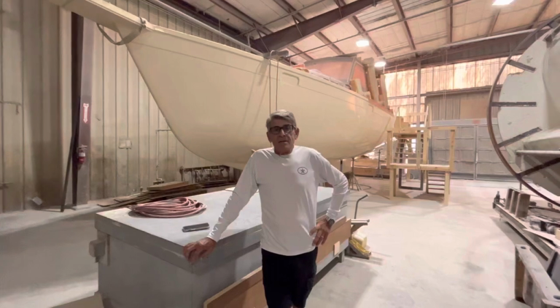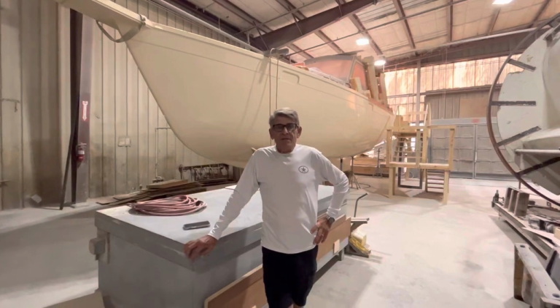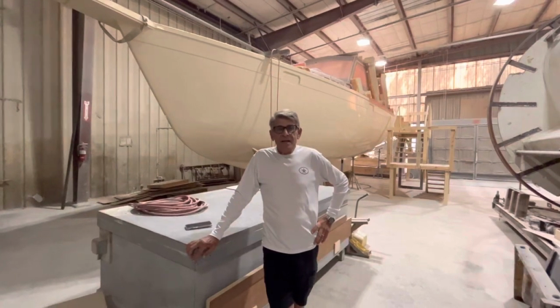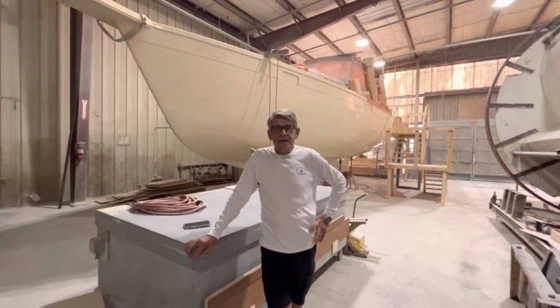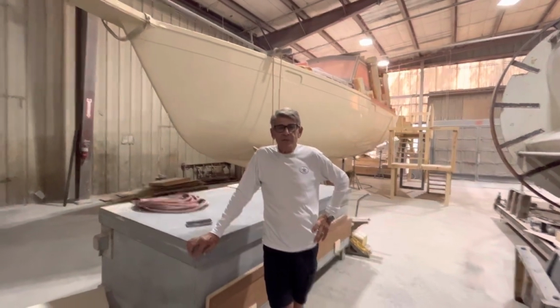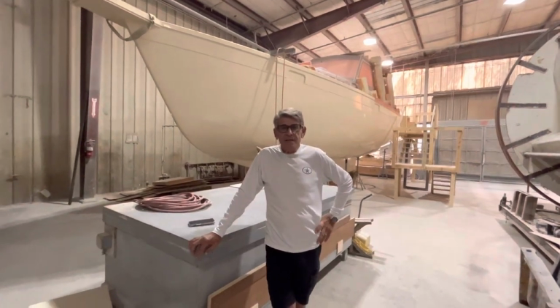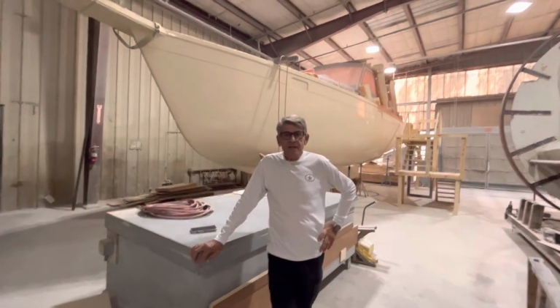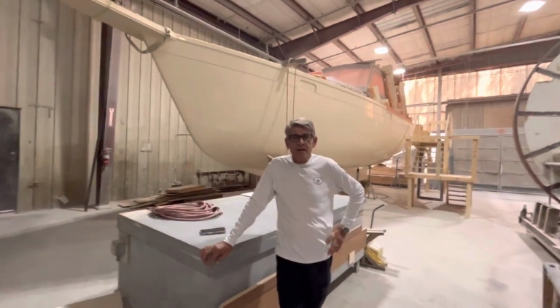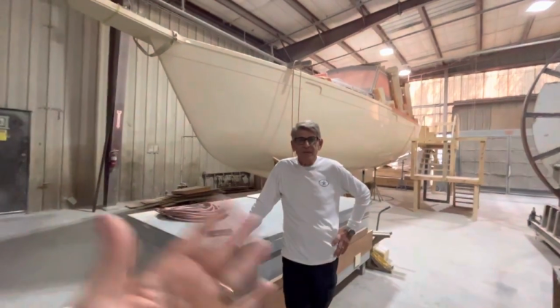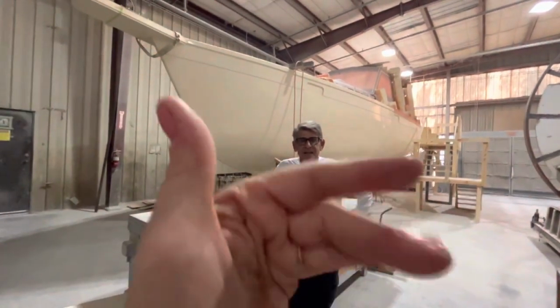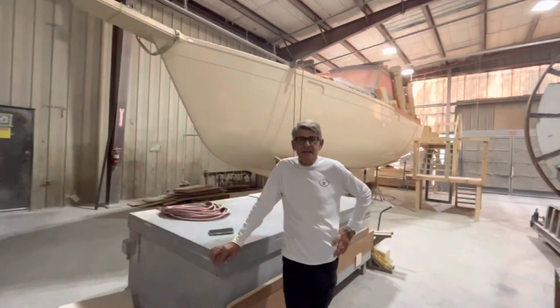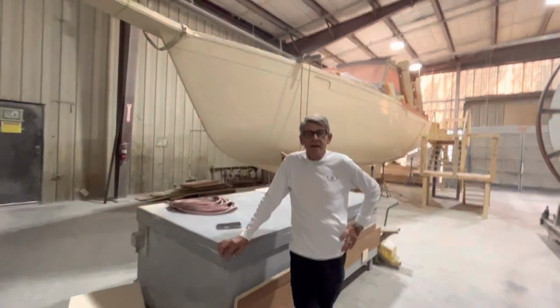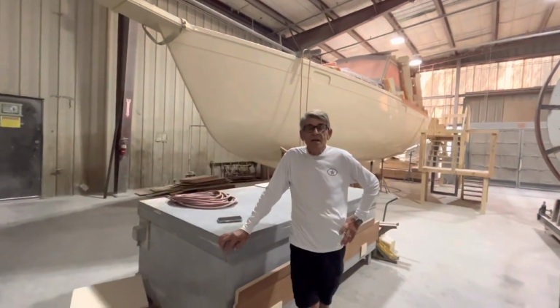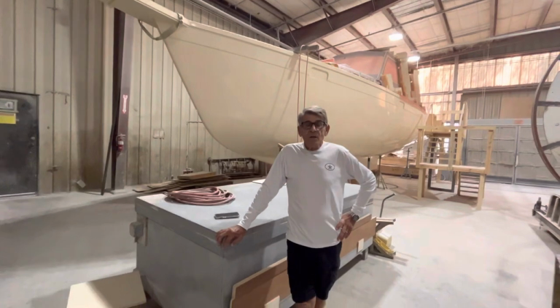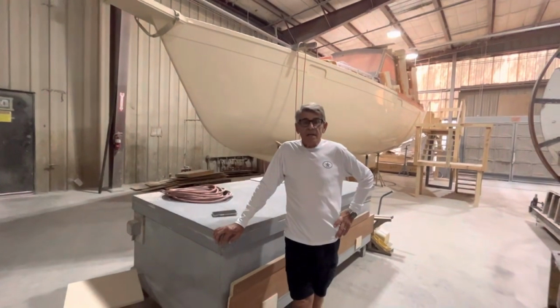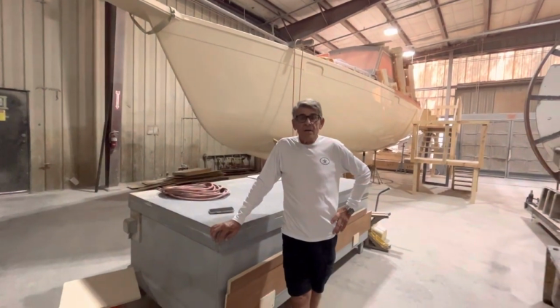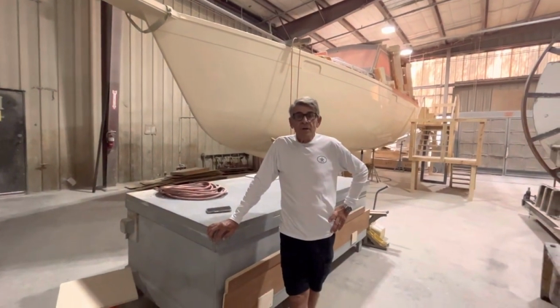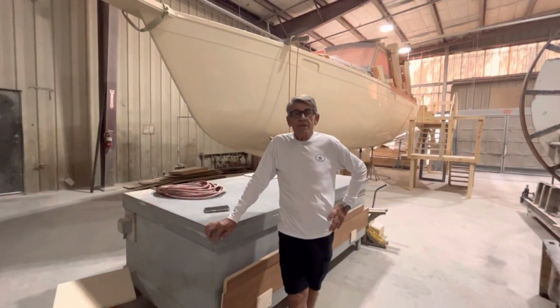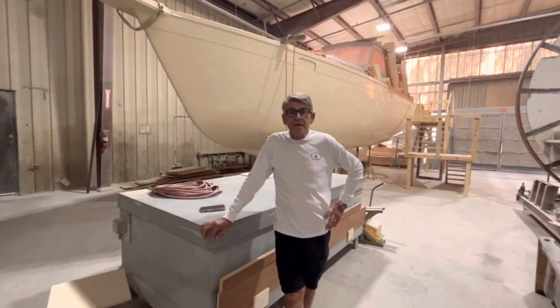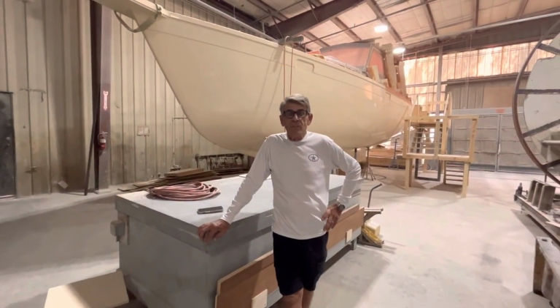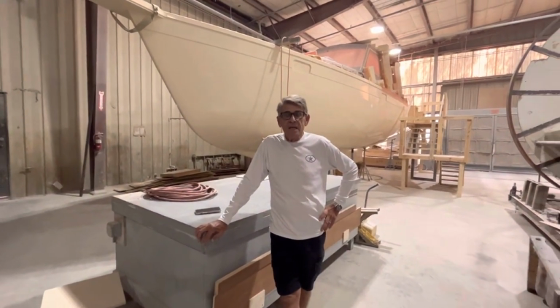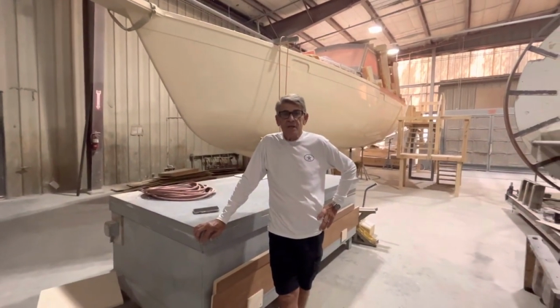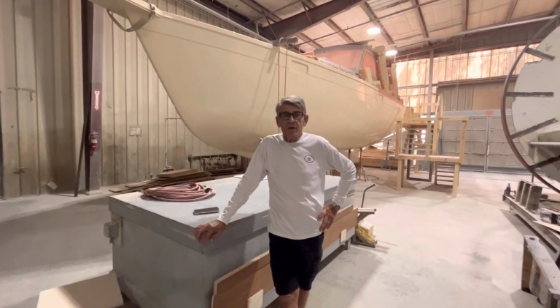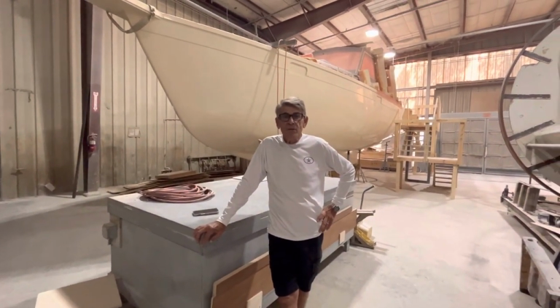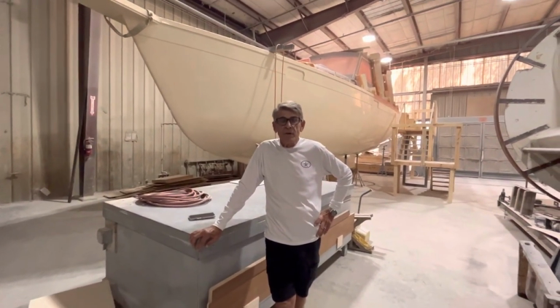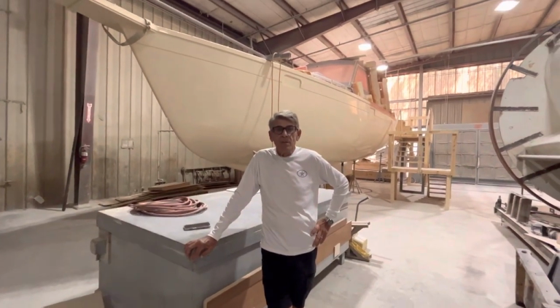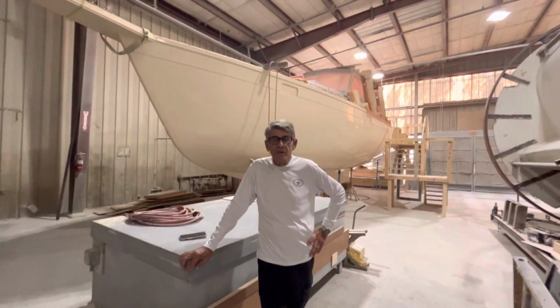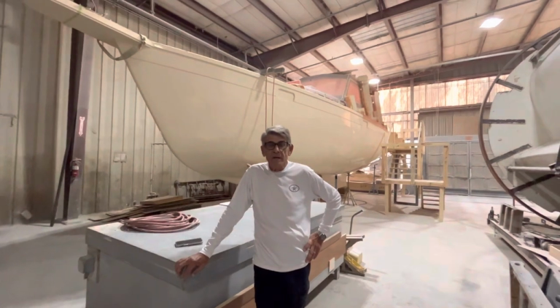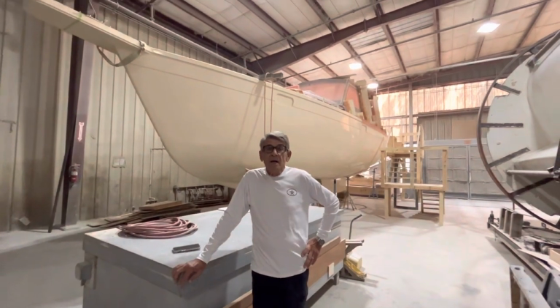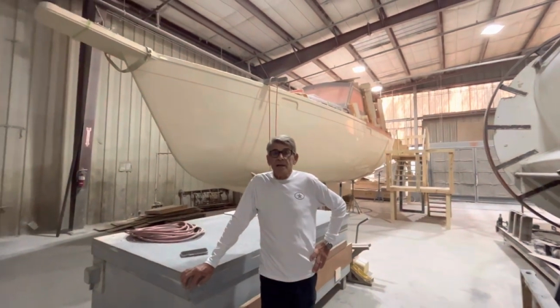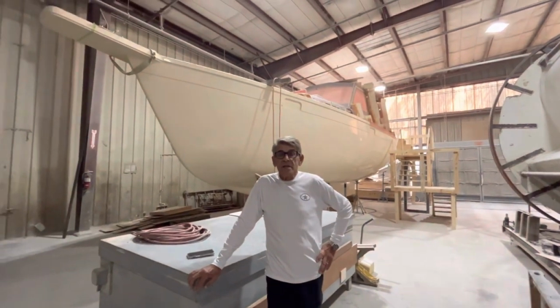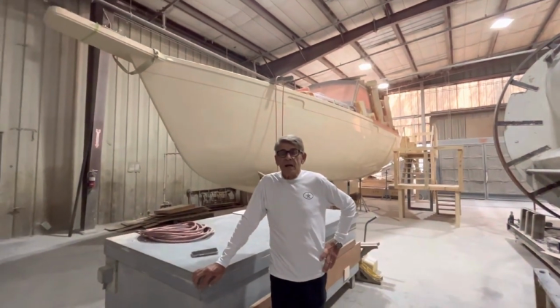Hi everybody, it's Daryl and Leslie. Hi! Today's a big day for us. We are doing our first video presentation of our new 42-foot motor sailor that you see in the background.